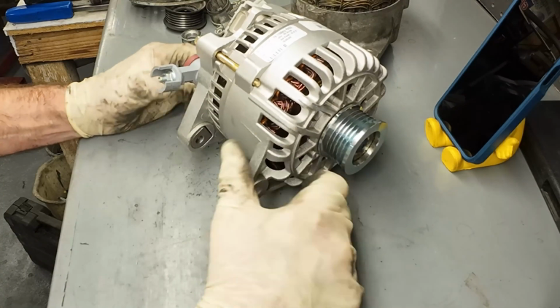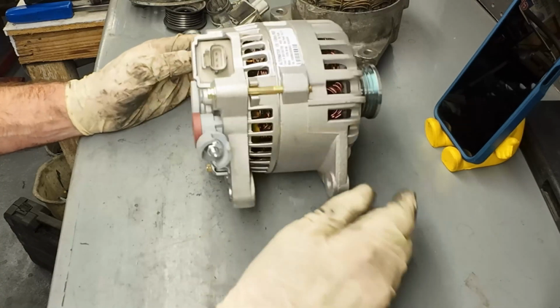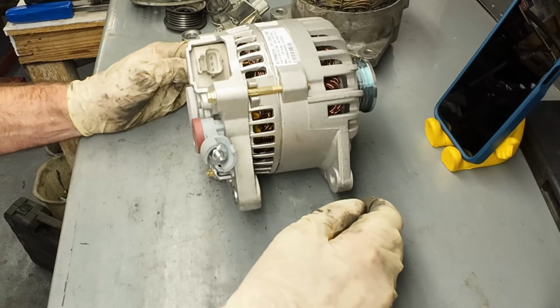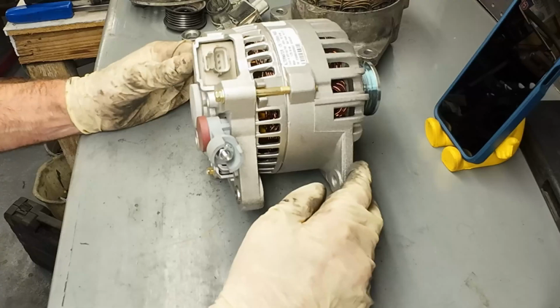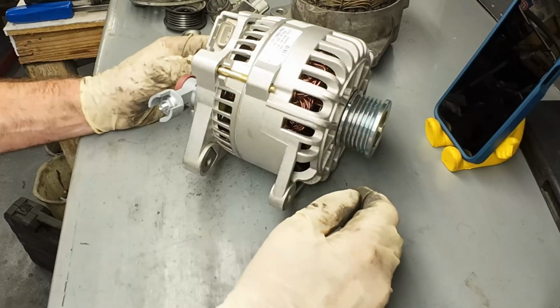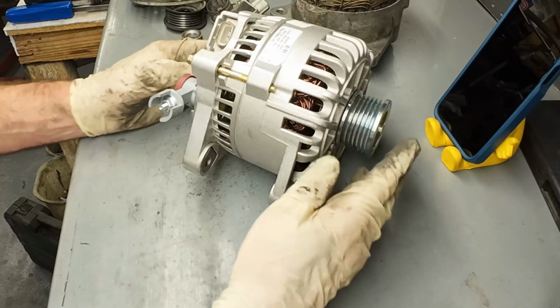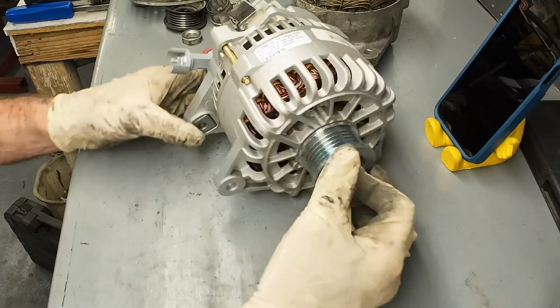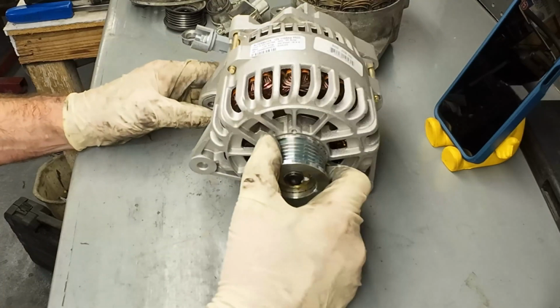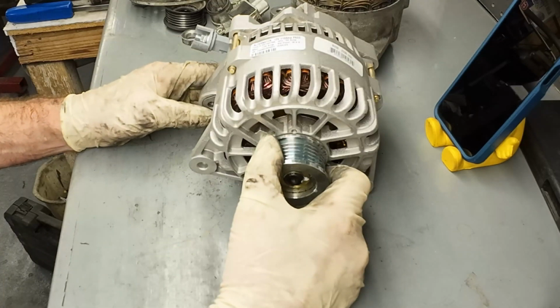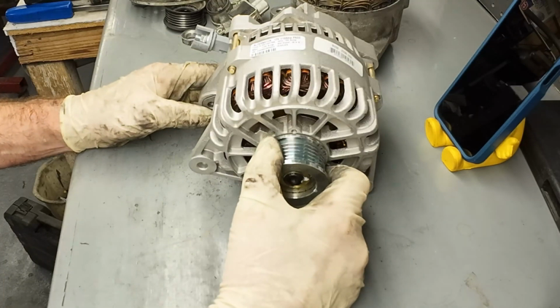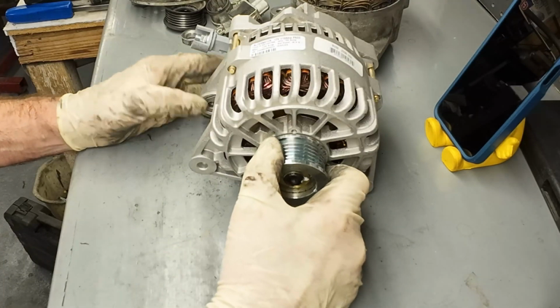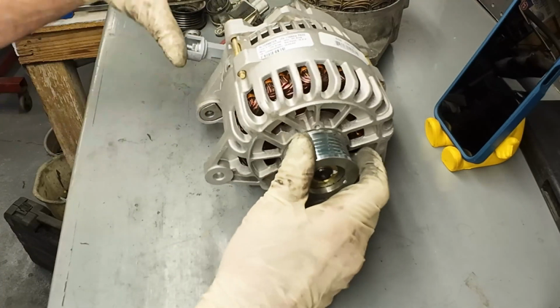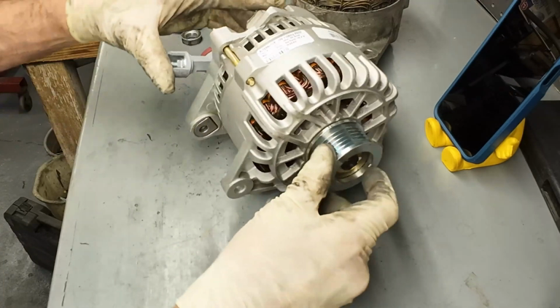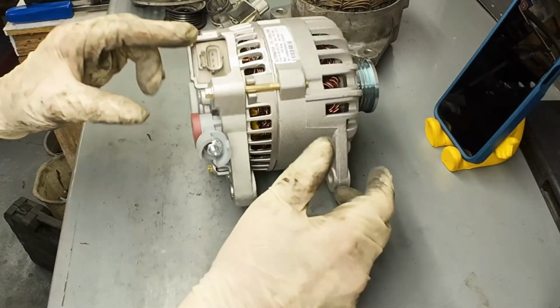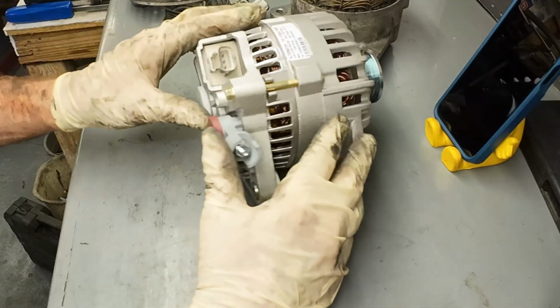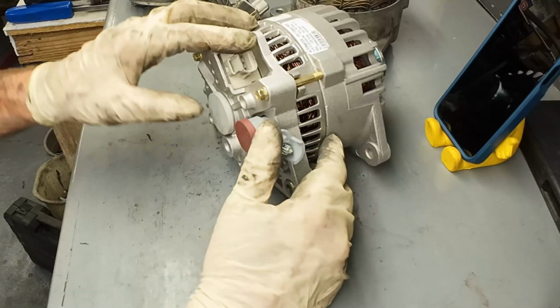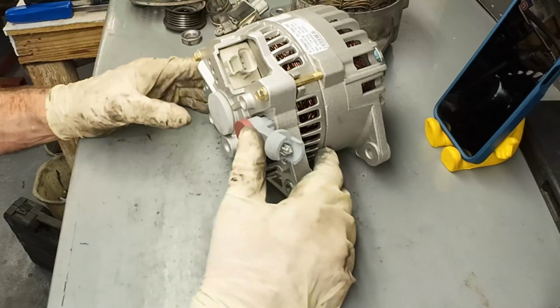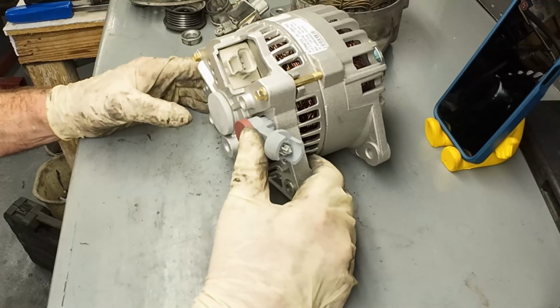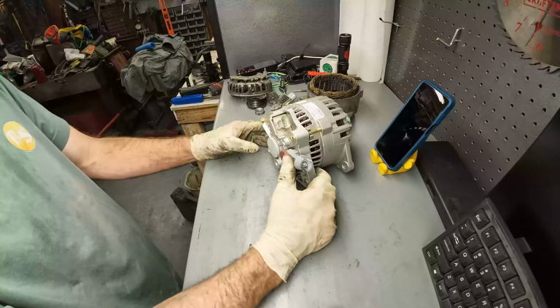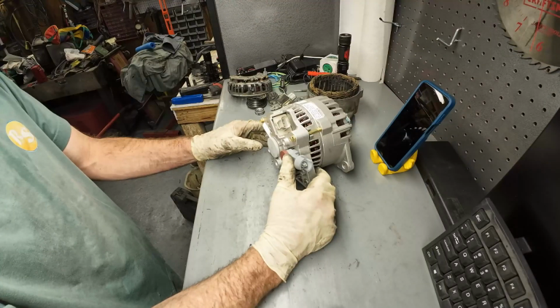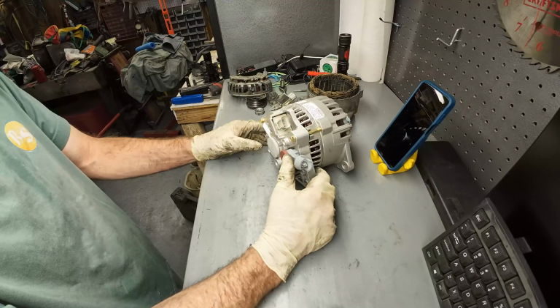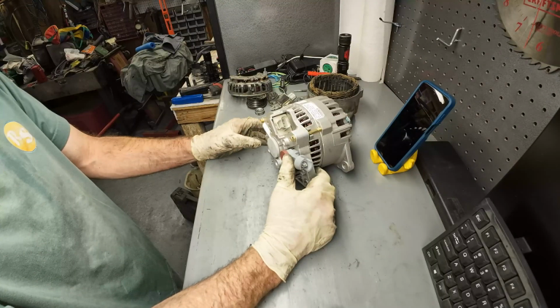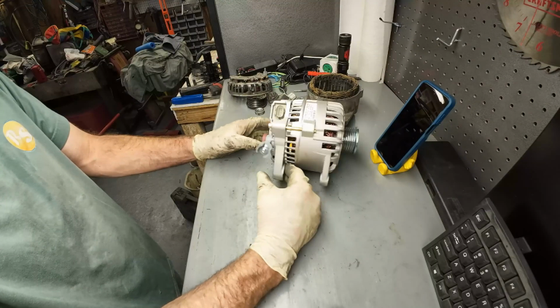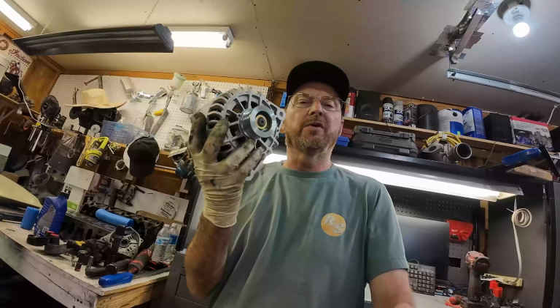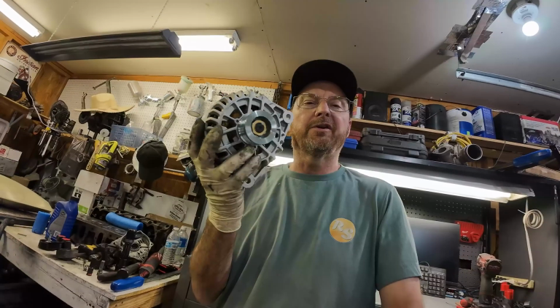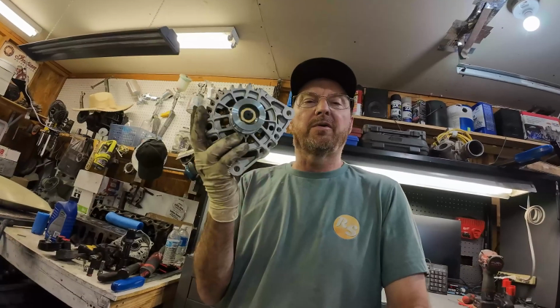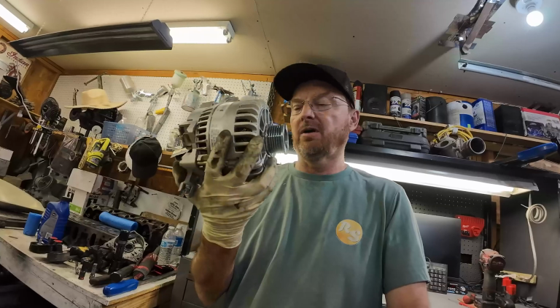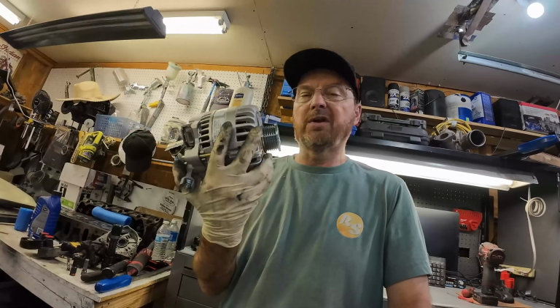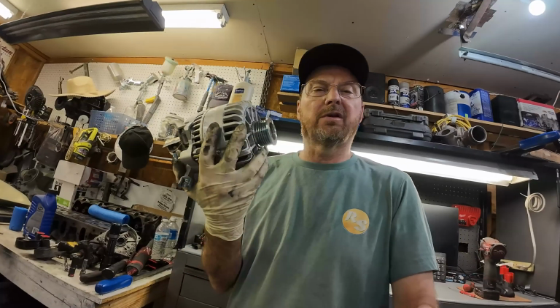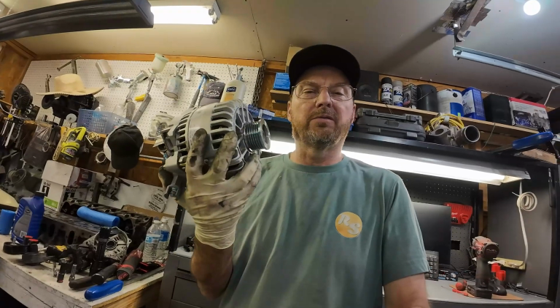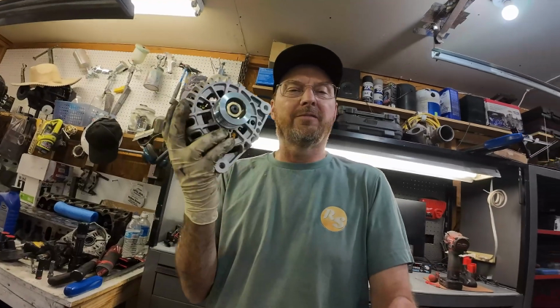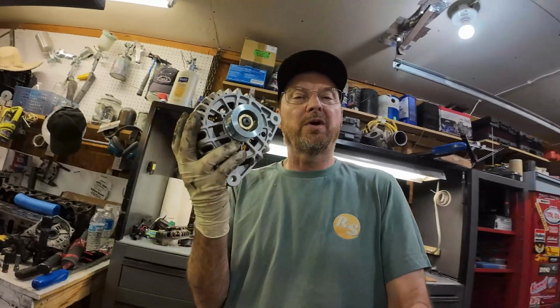I'm going to put this back into my little Focus here. I don't have to do any testing on these circuits because it was already charging - it was just making noise. So I'll button this thing up, move on to the next problem on this car, and see if I can get this thing on the road. Thanks for watching.